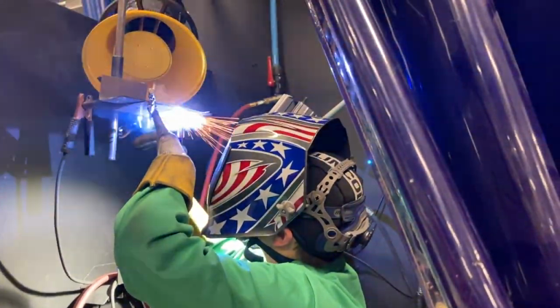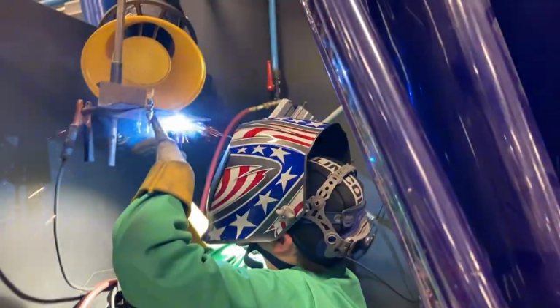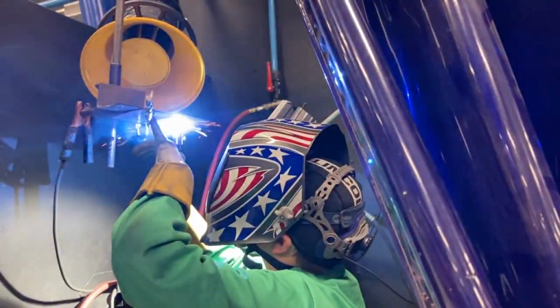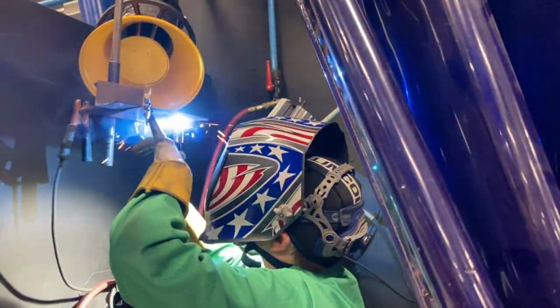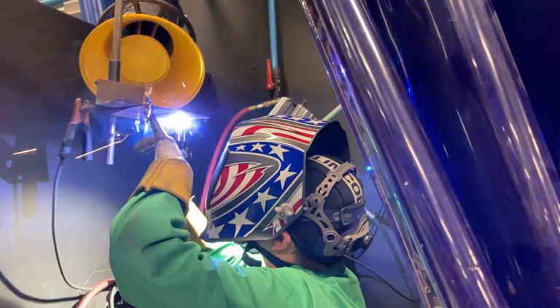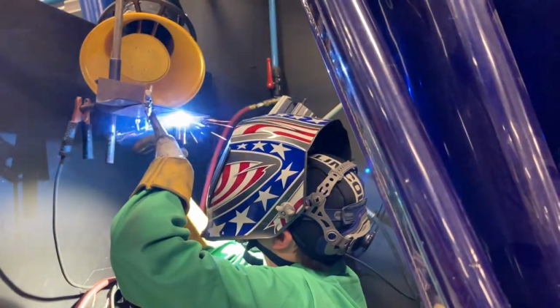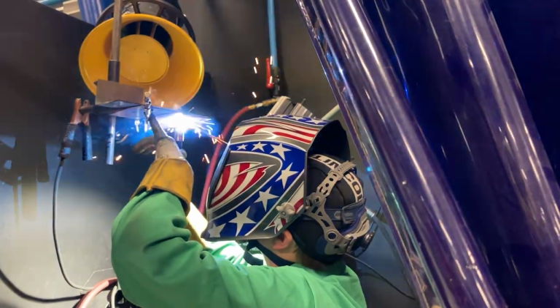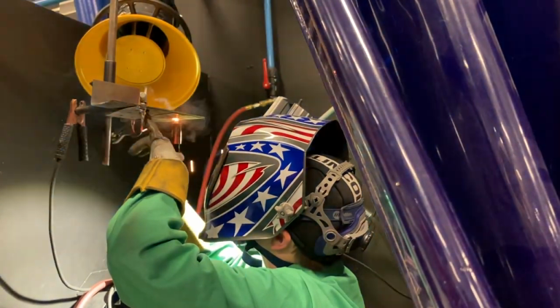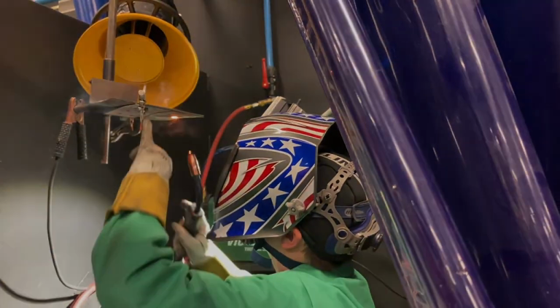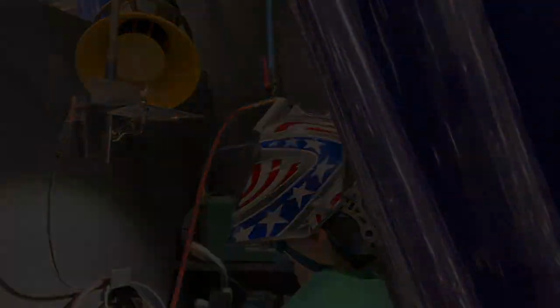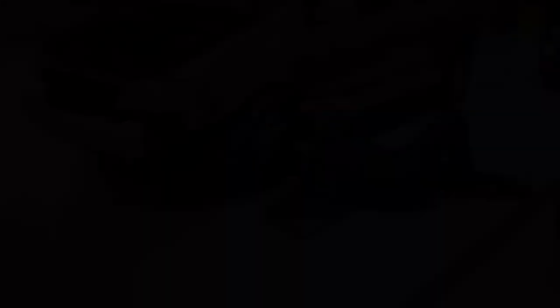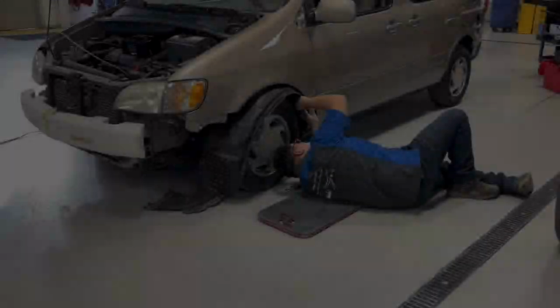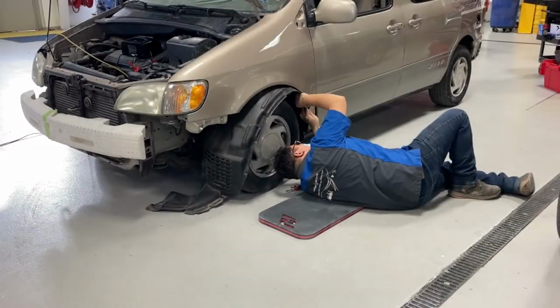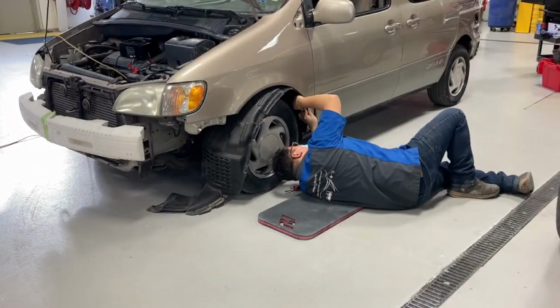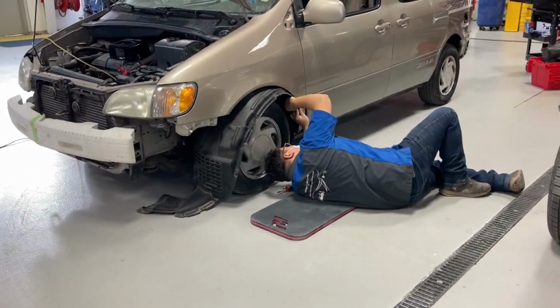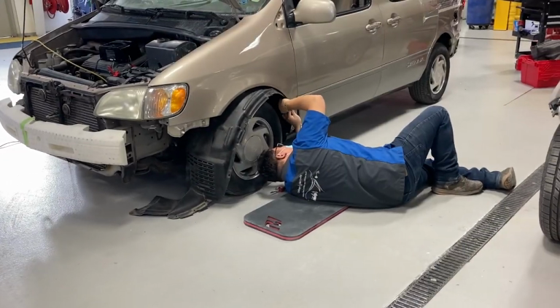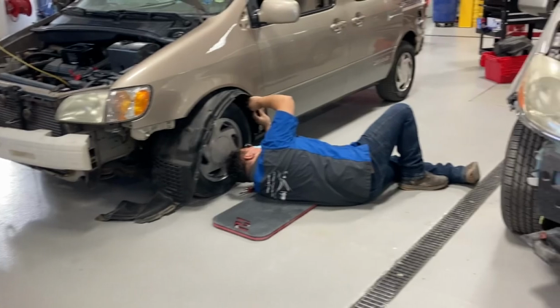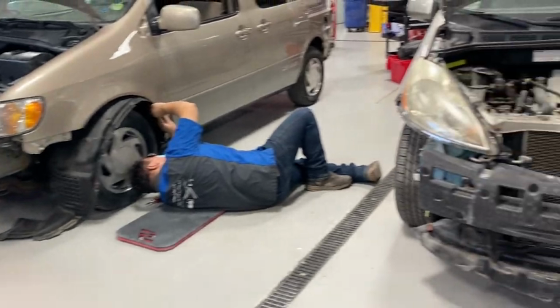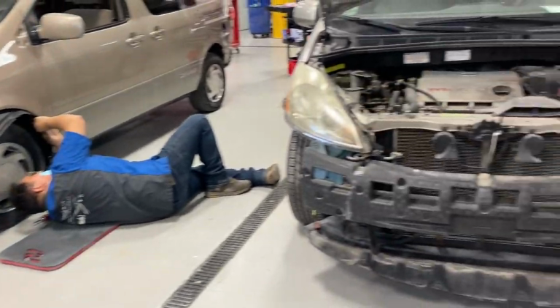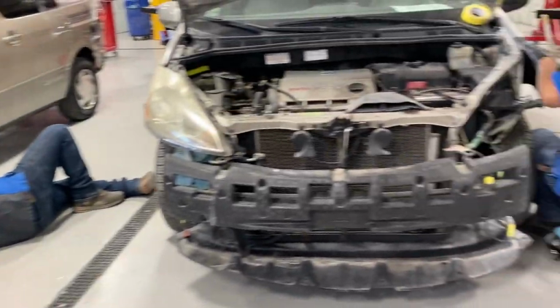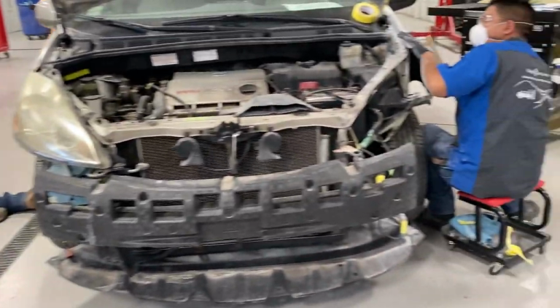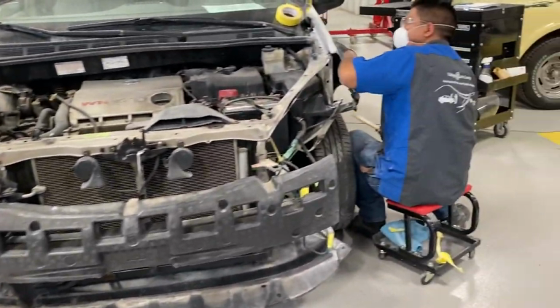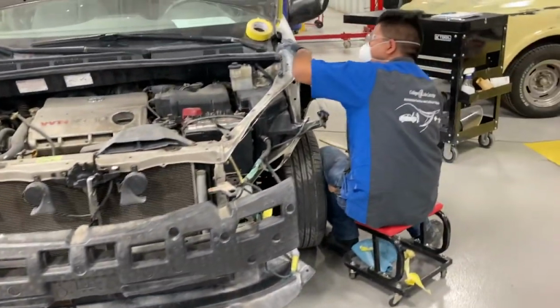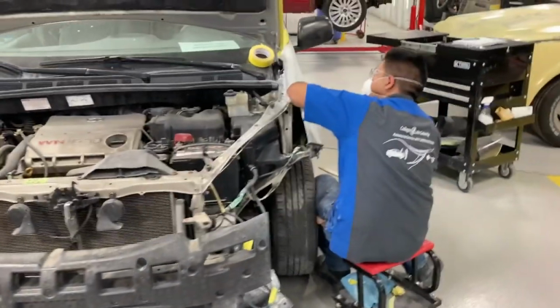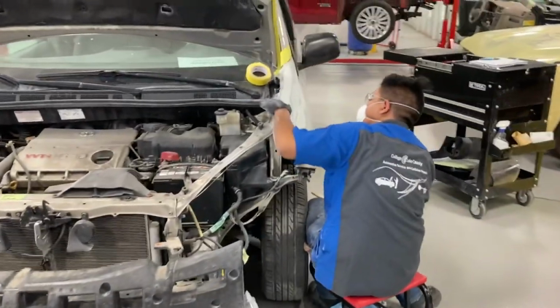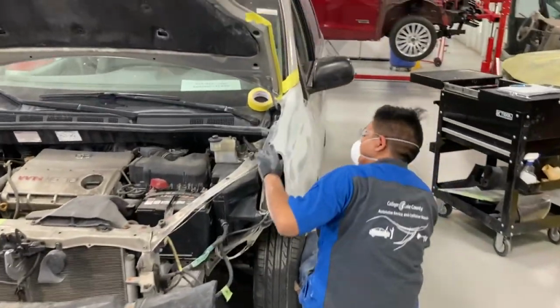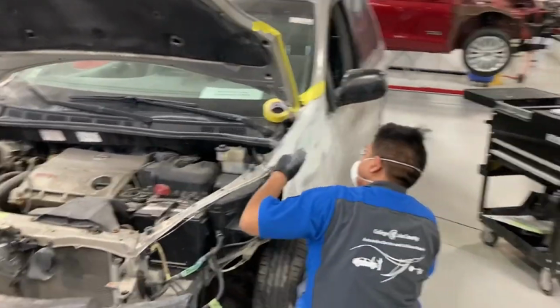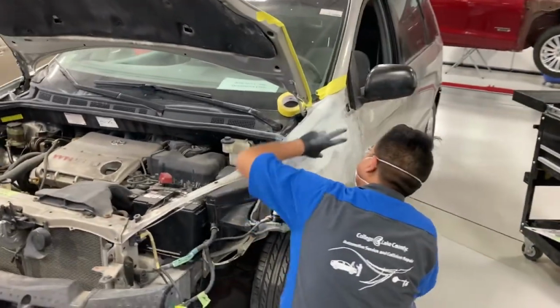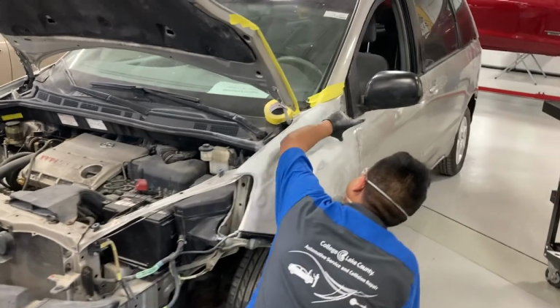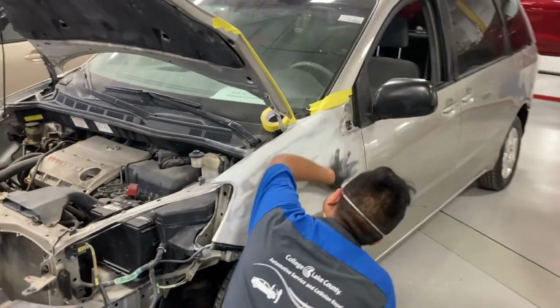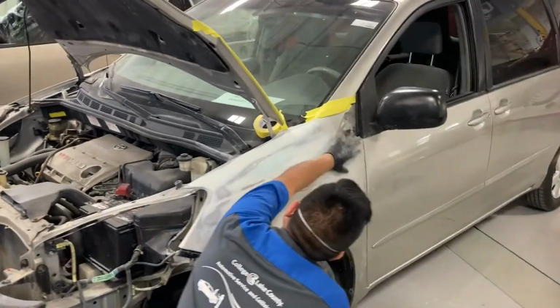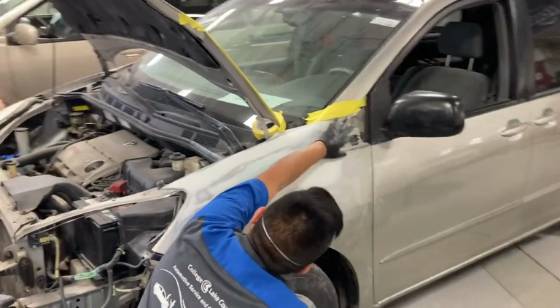In the Auto Collision Repair Program, you'll learn how to repair vehicles according to ICAR standards. You'll learn to weld, assemble and disassemble vehicles, repair dents, make collision estimates, and much more.